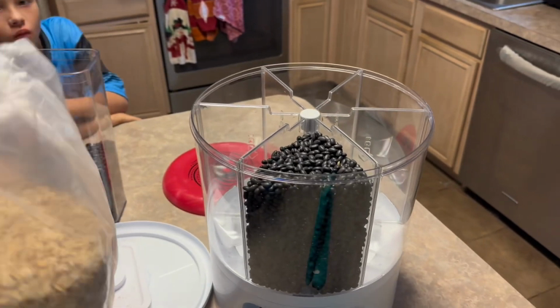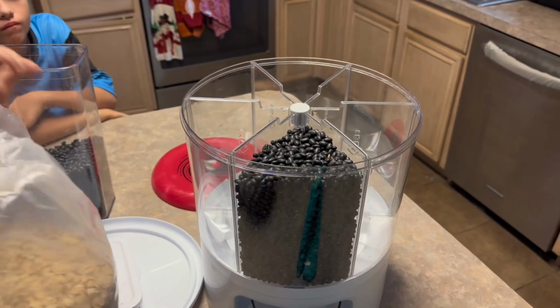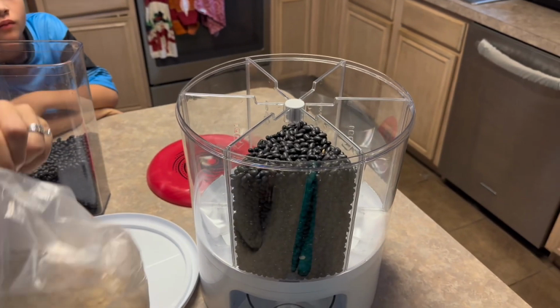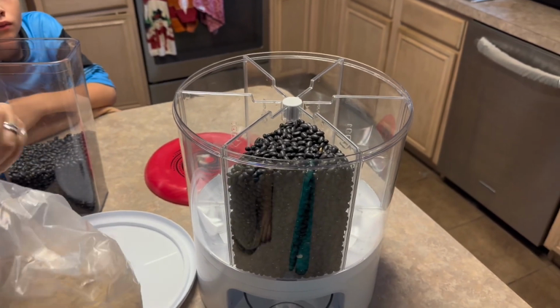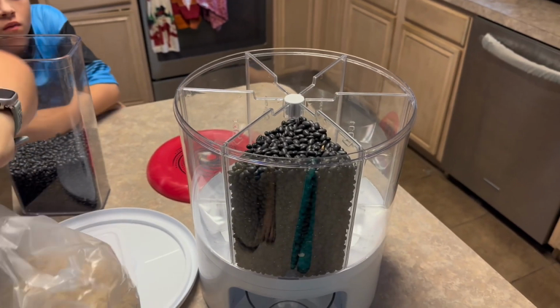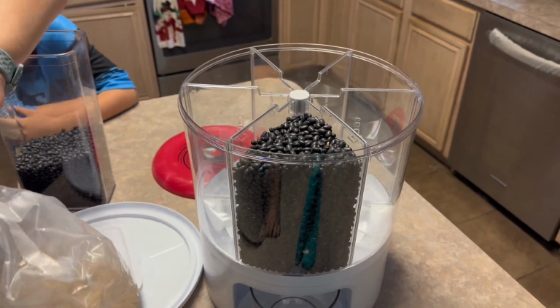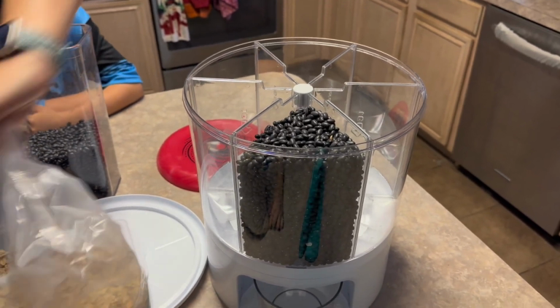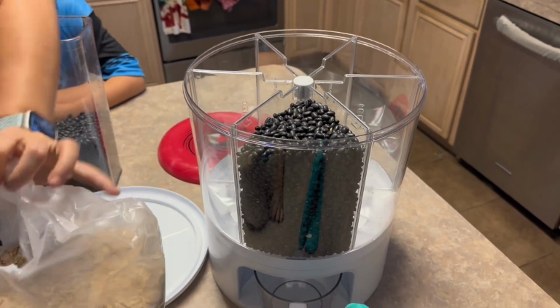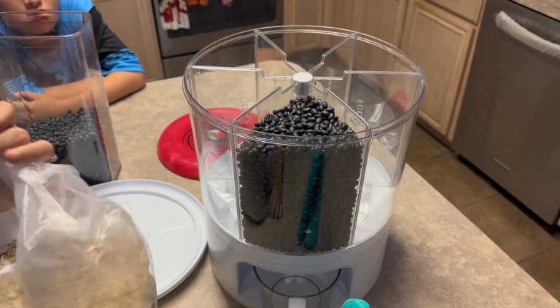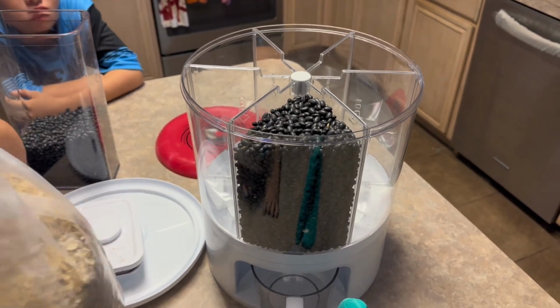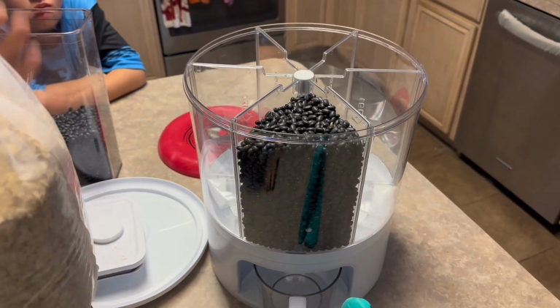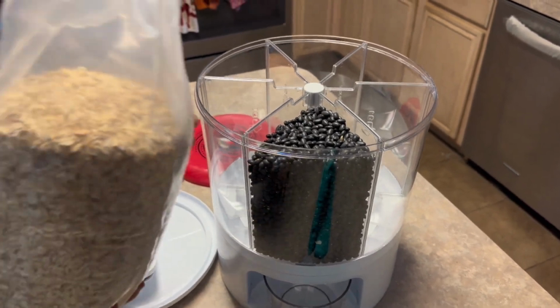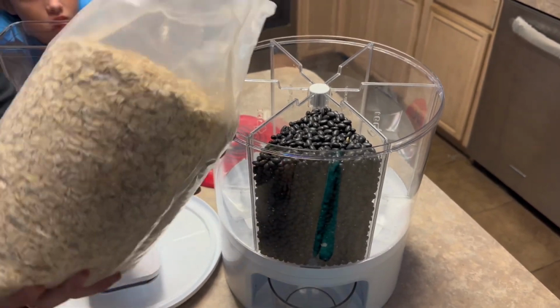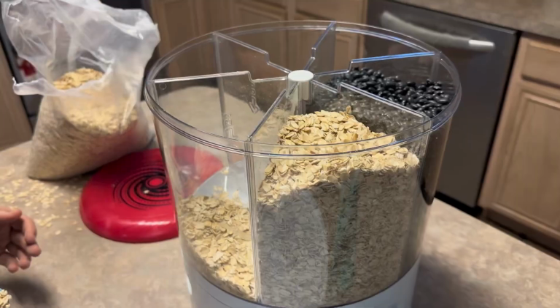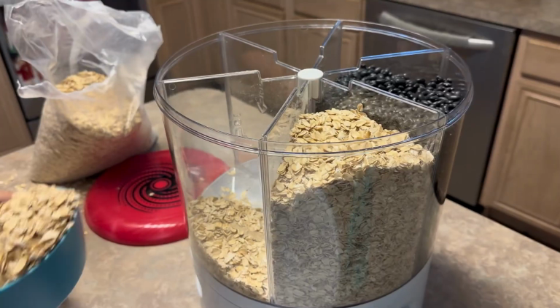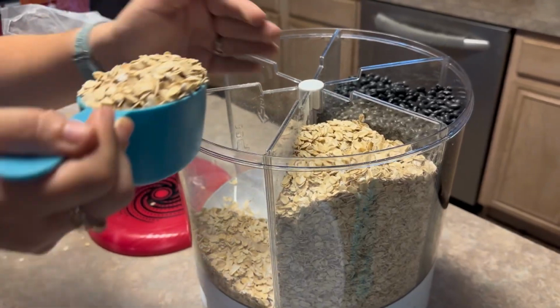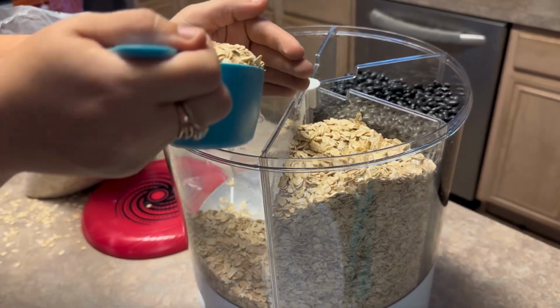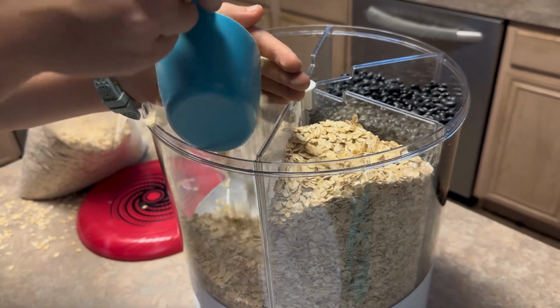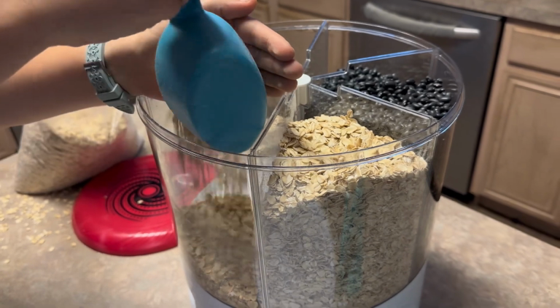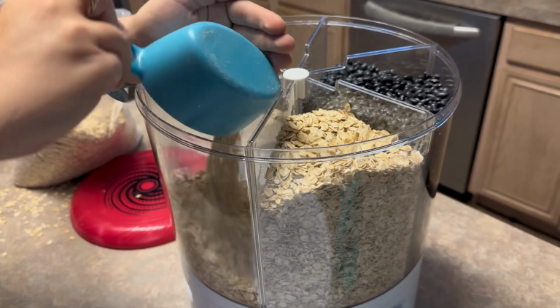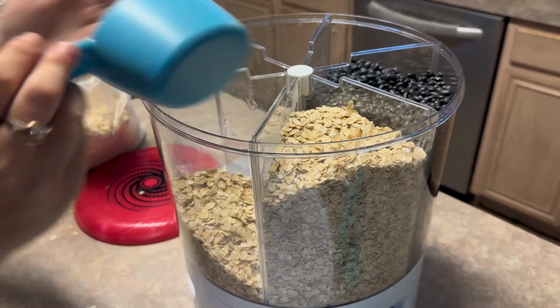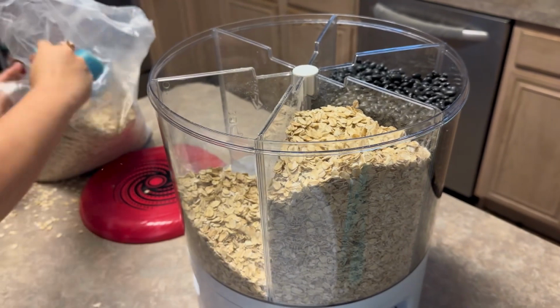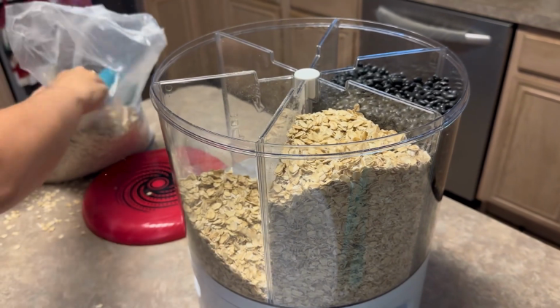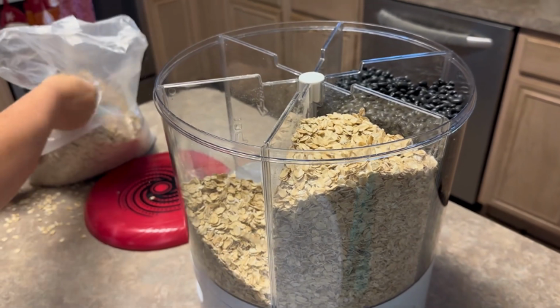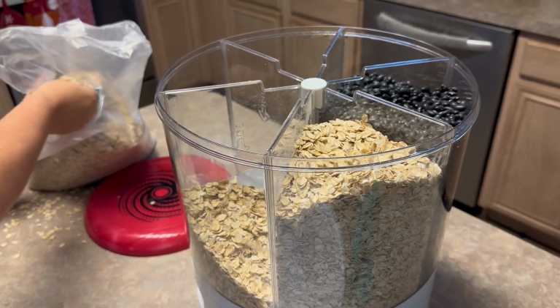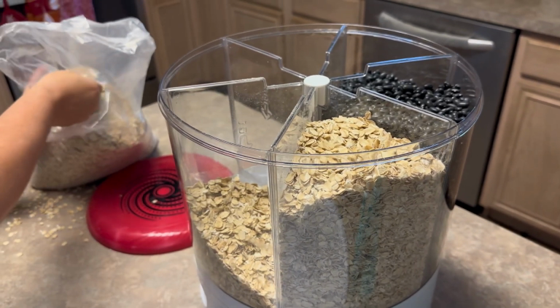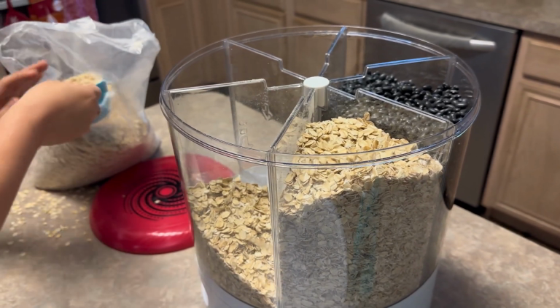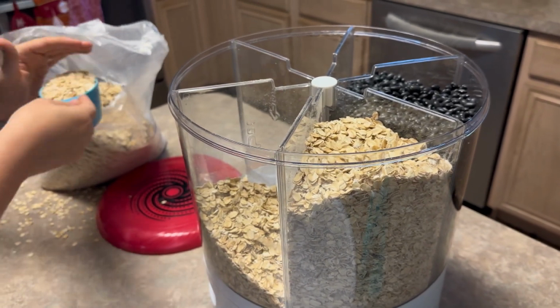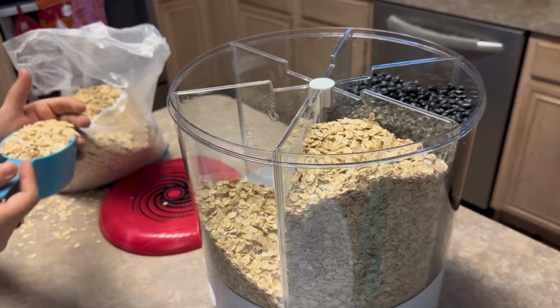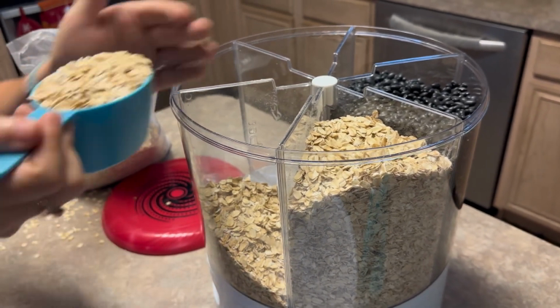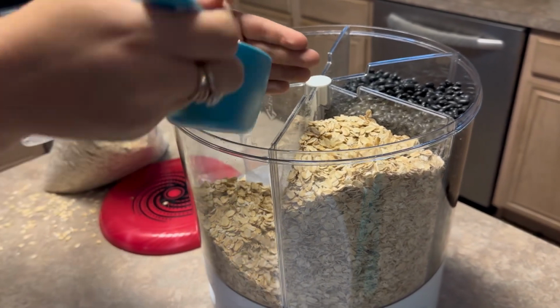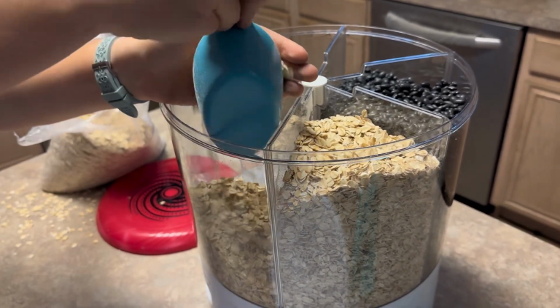Just stay with me until the end. It's the only thing we didn't like about it because we couldn't put just anything in there. We're just filling it up with a cup because we did make a mess with the bag, so don't do that.